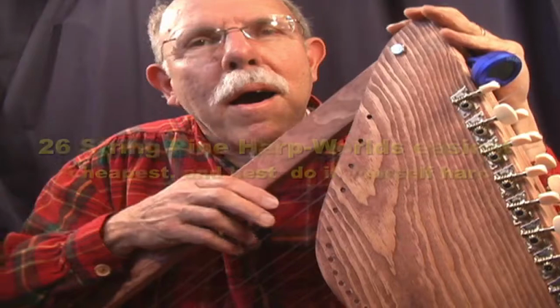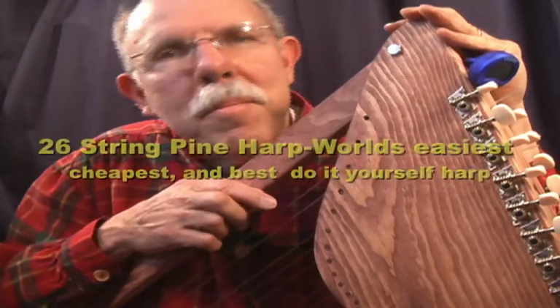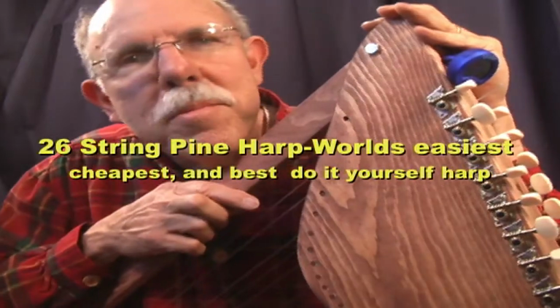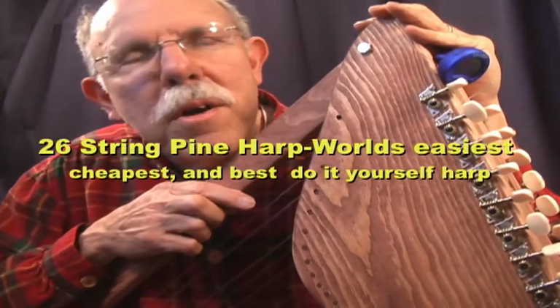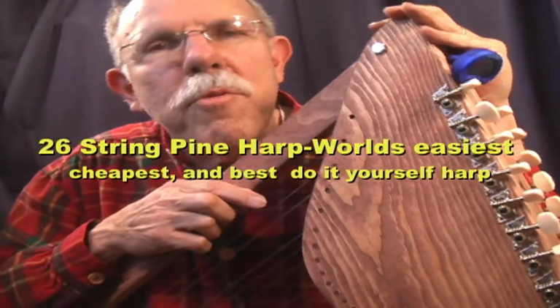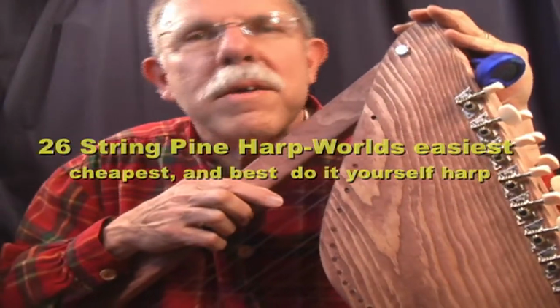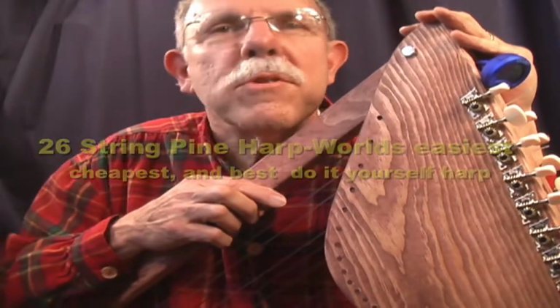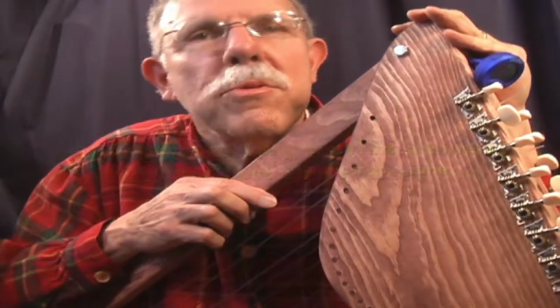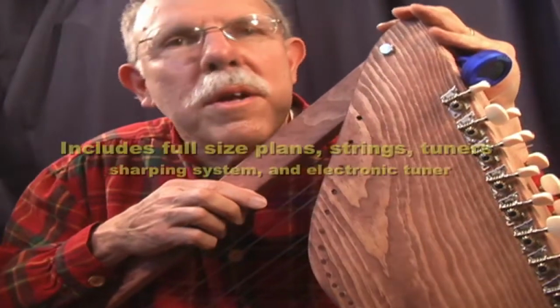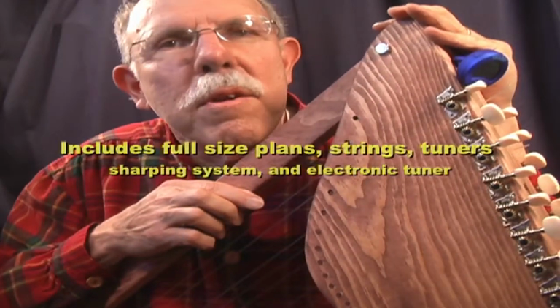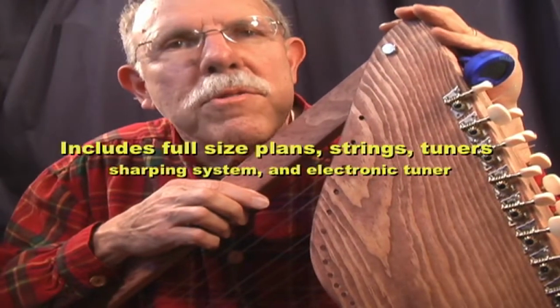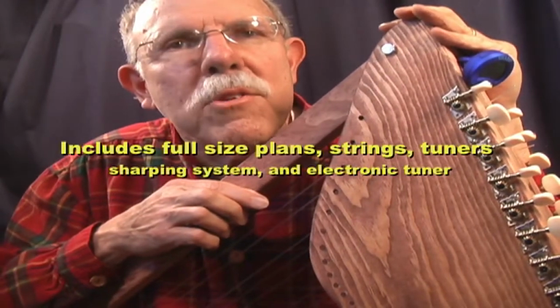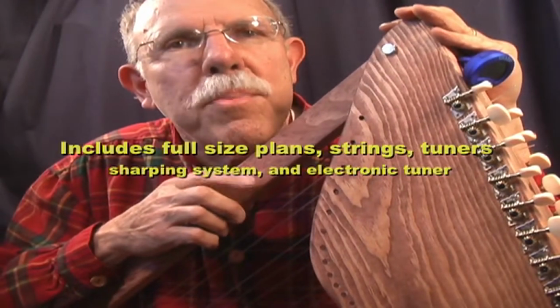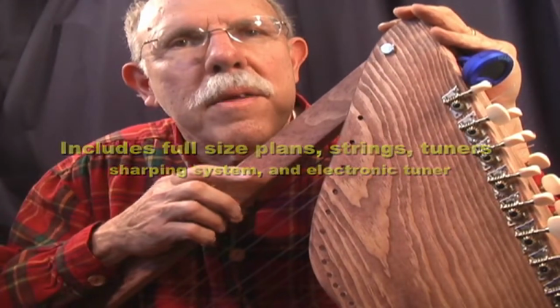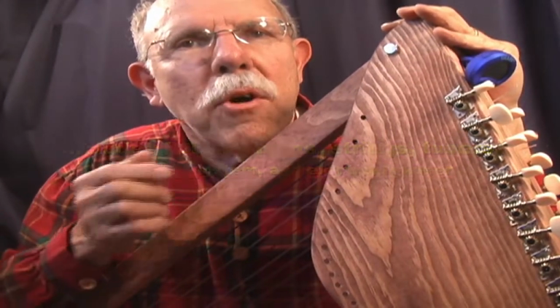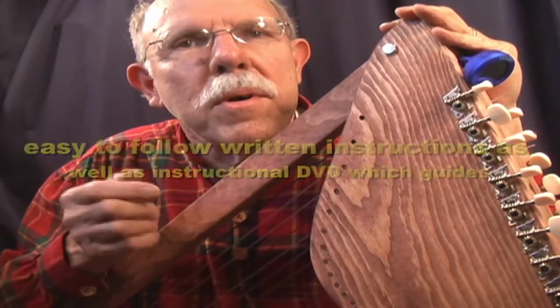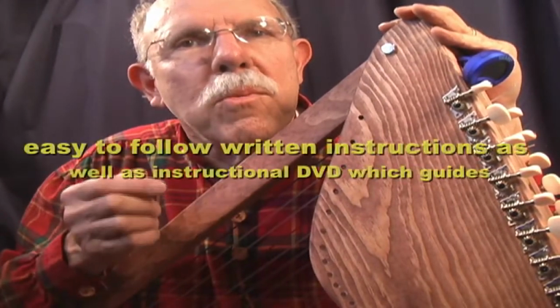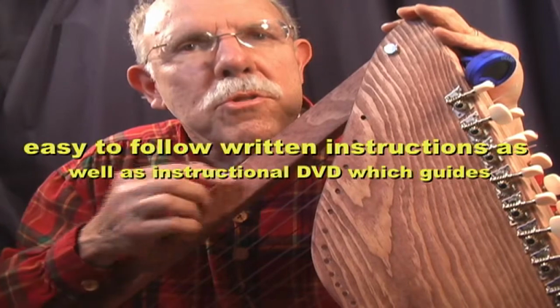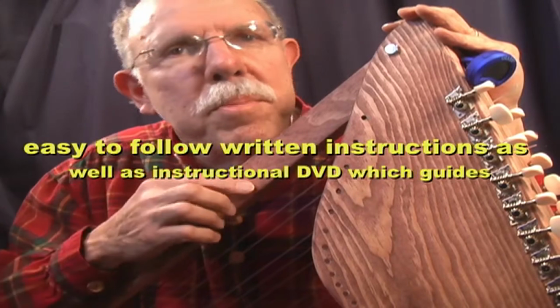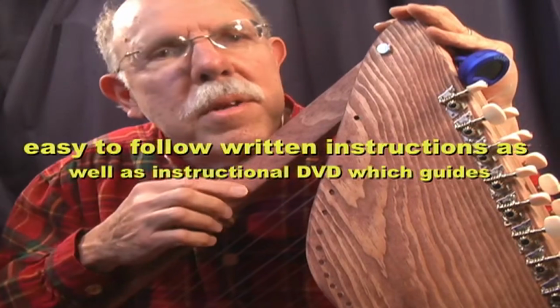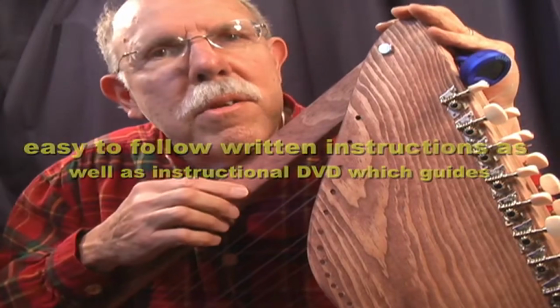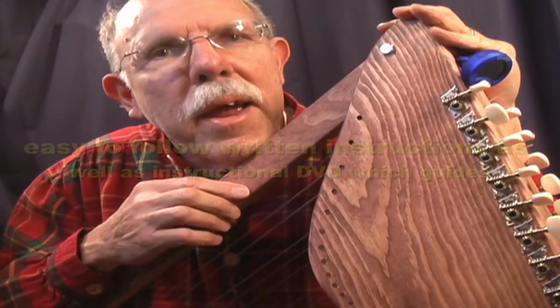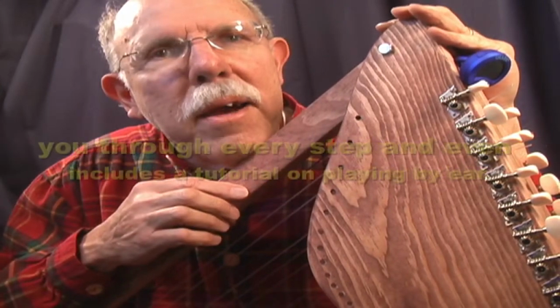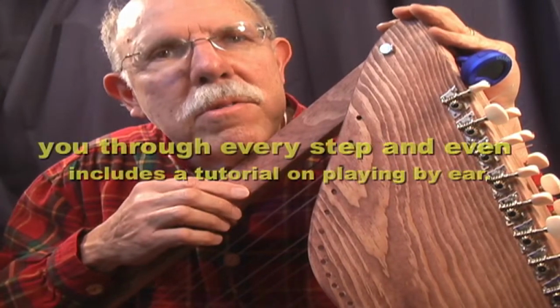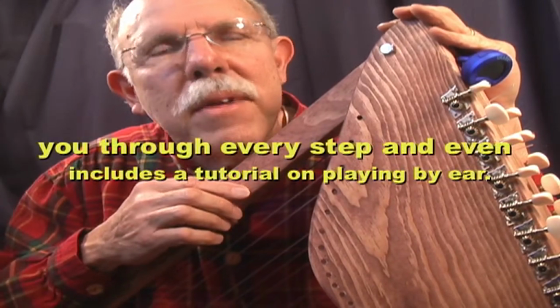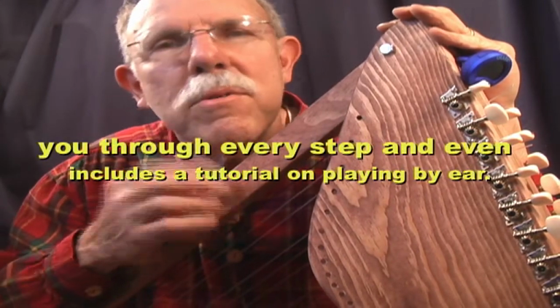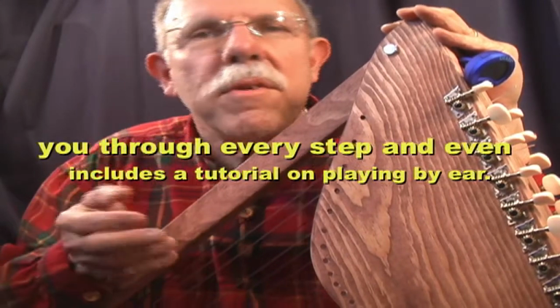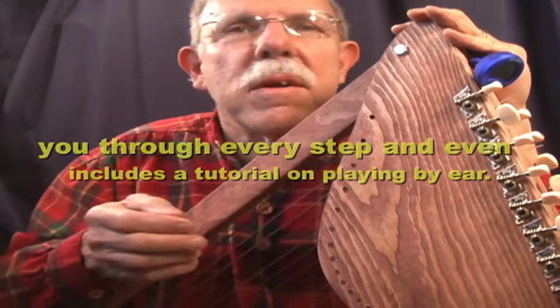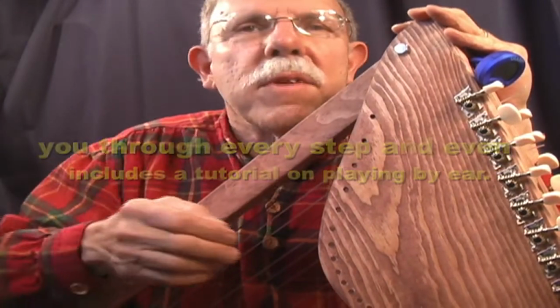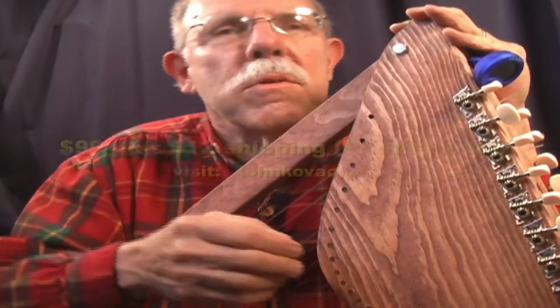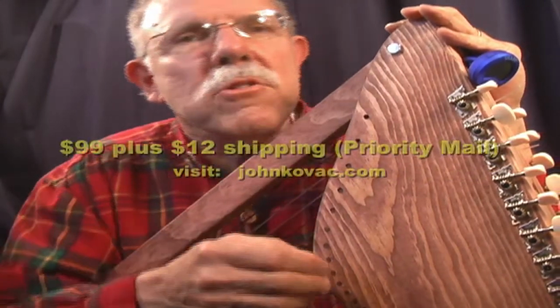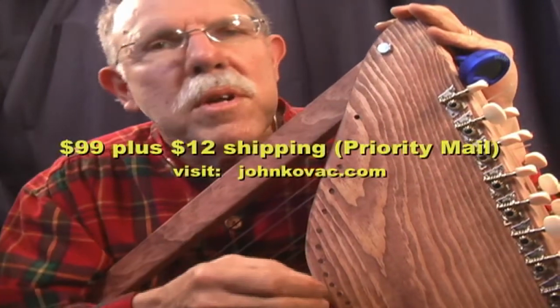Hi, my name is John Kovac. The tune you're going to hear in a few seconds was played on this harp, which you can build in under eight hours. That includes everything, even including the stringing.